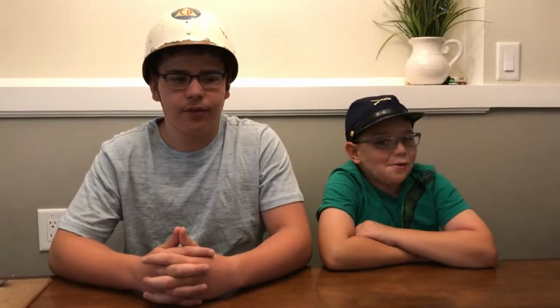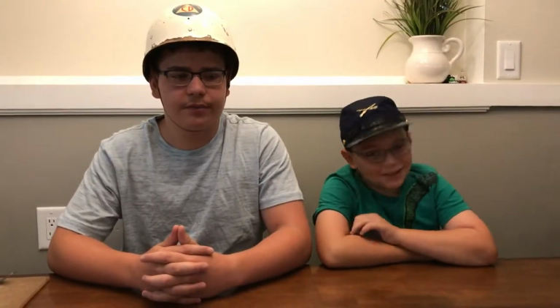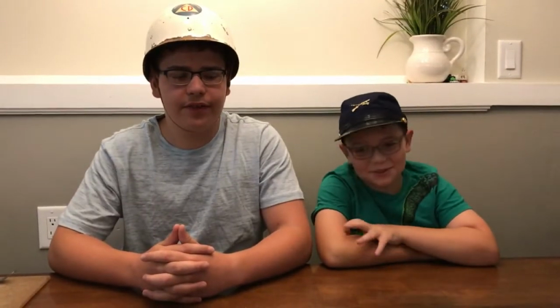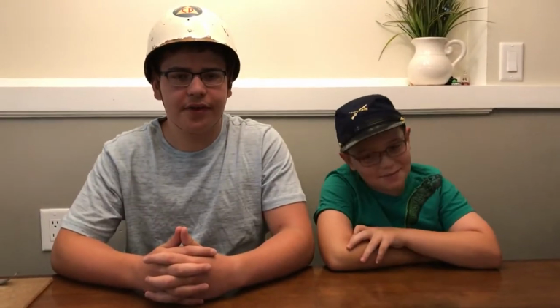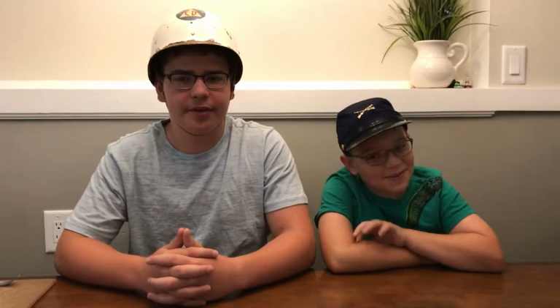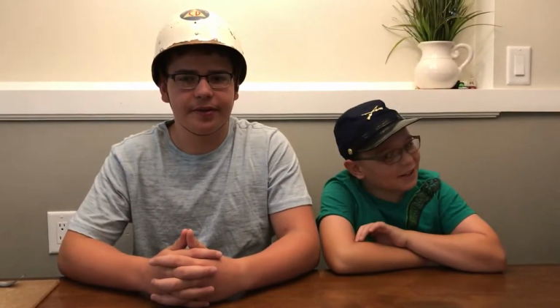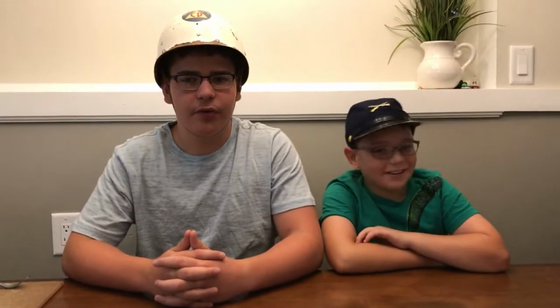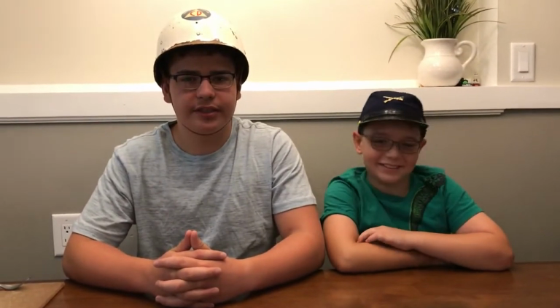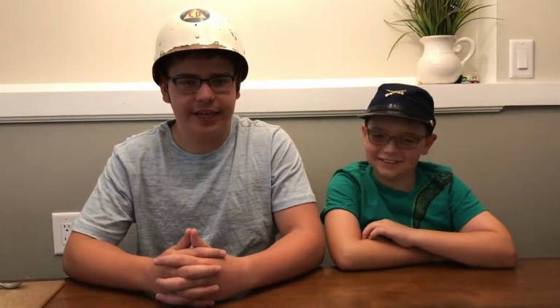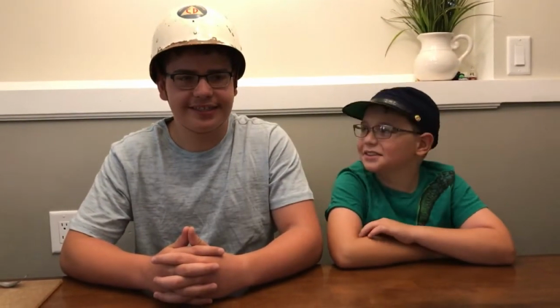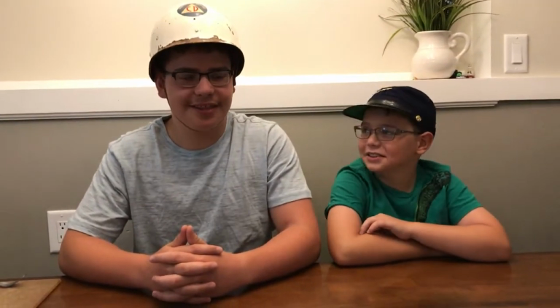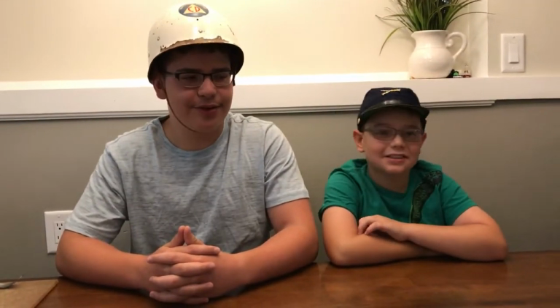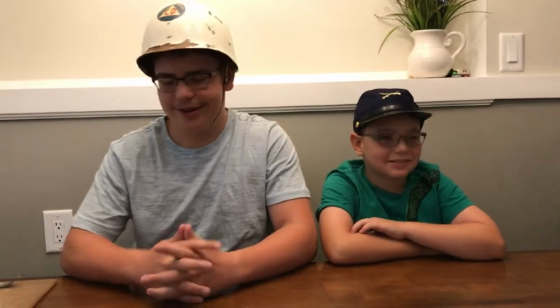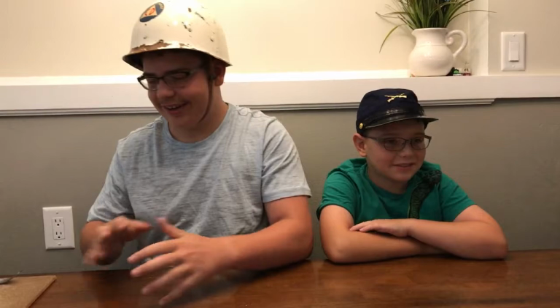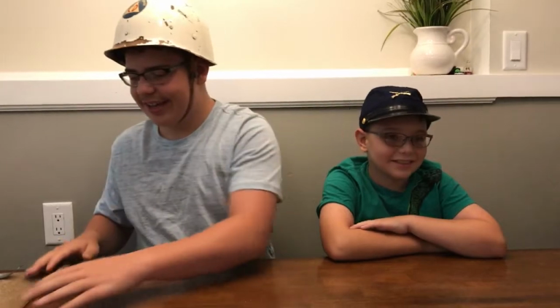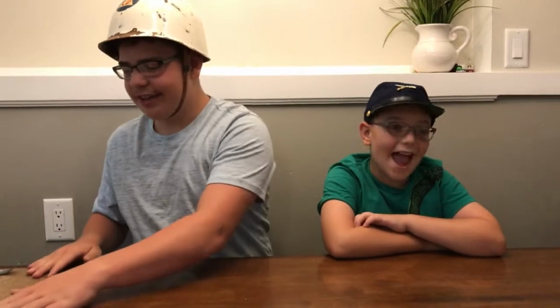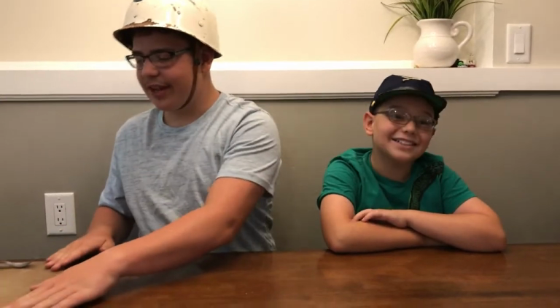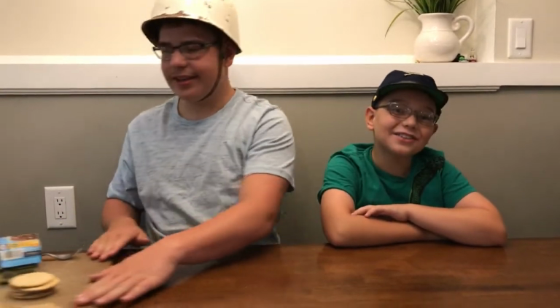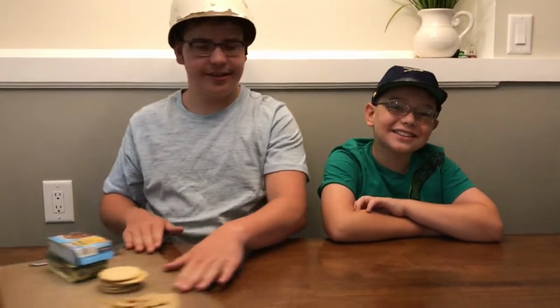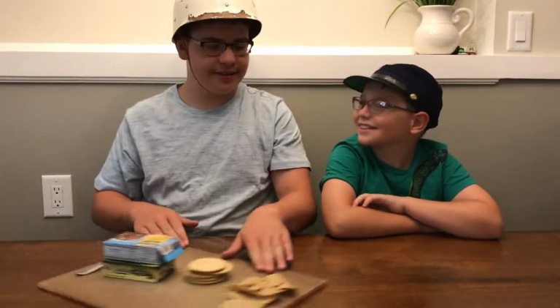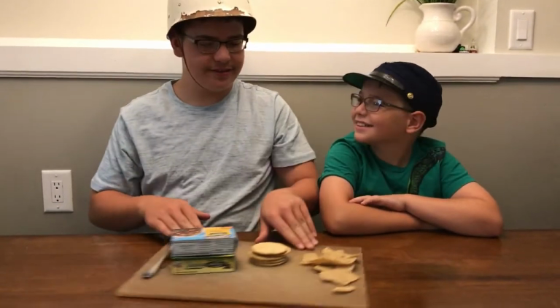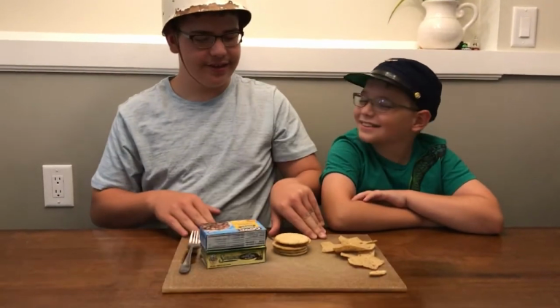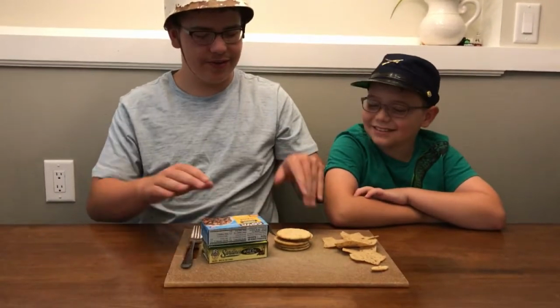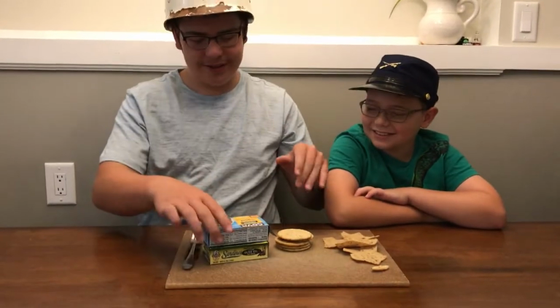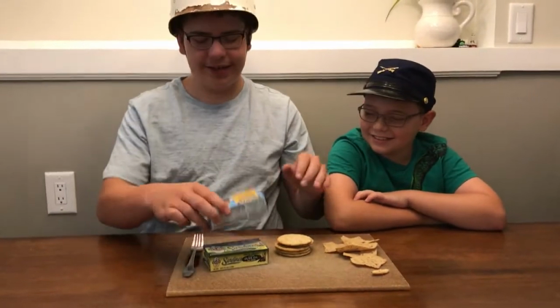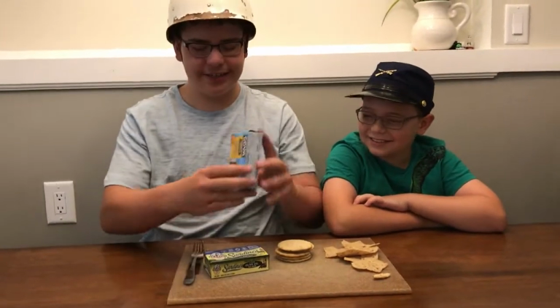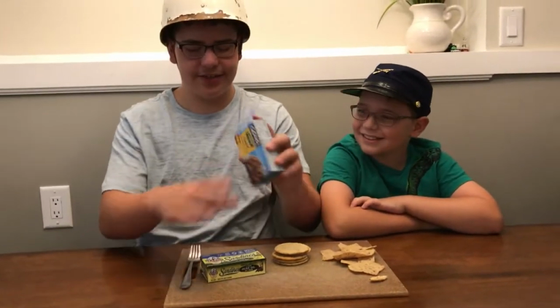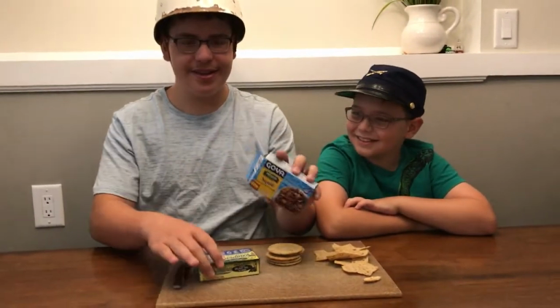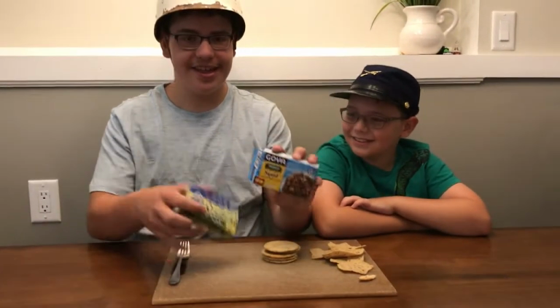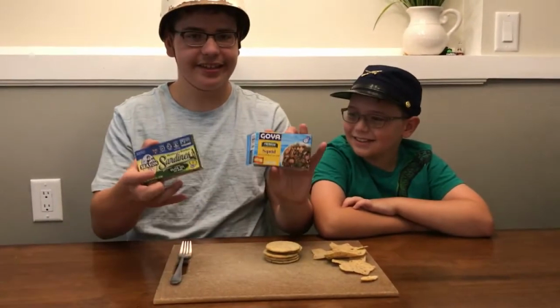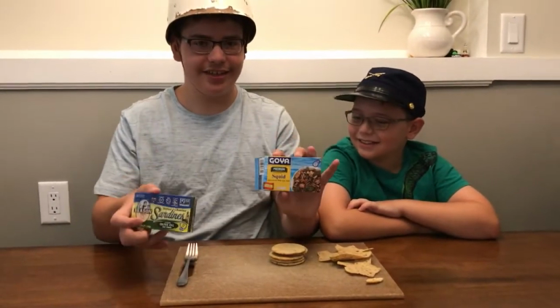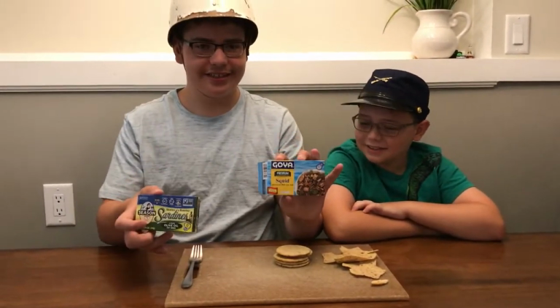Welcome to Flavor of Humor, where taste is number one priority. And today, we're going to be trying squid and sardines.